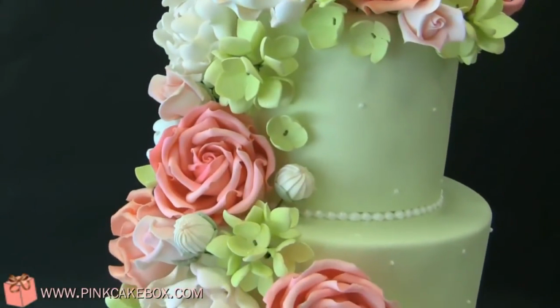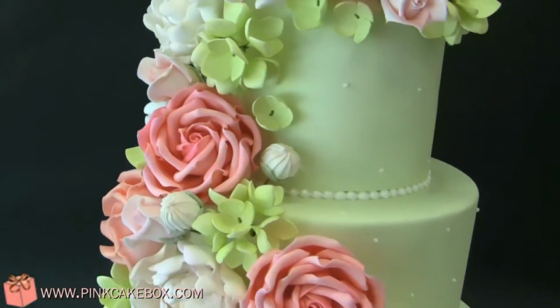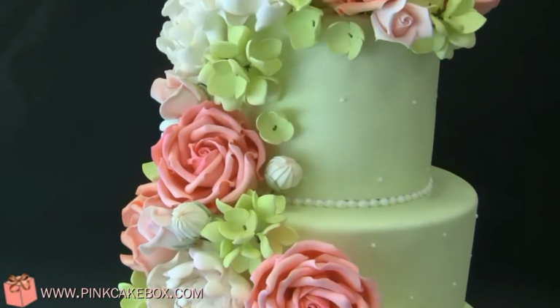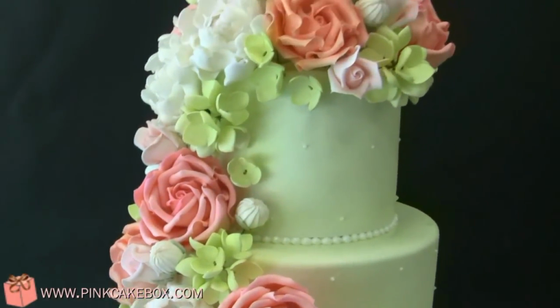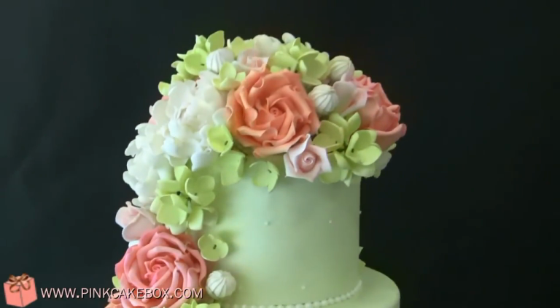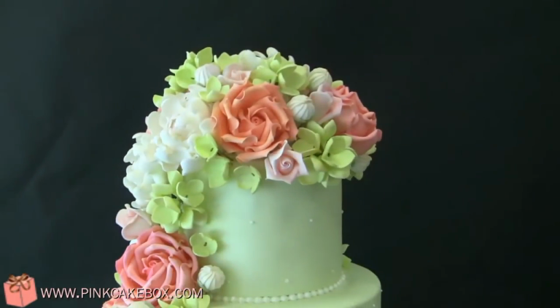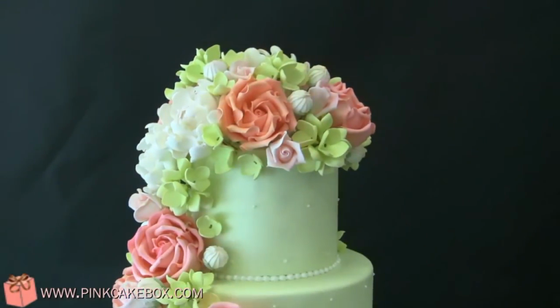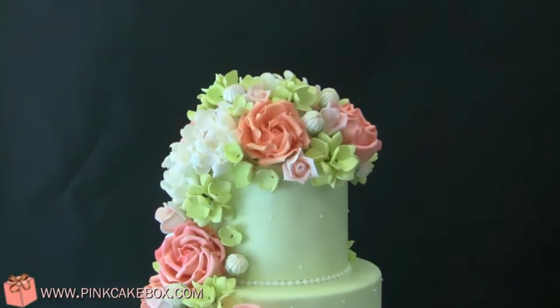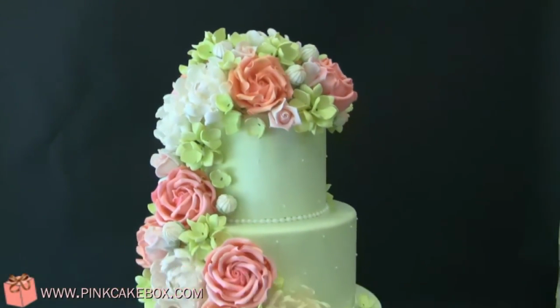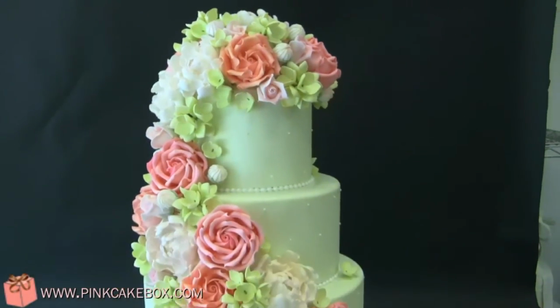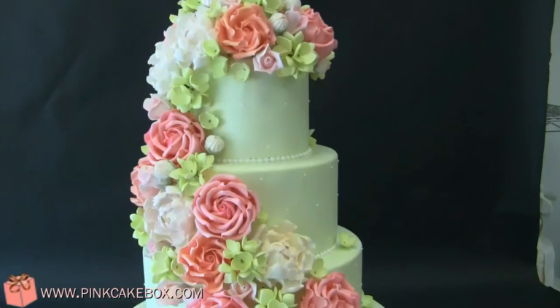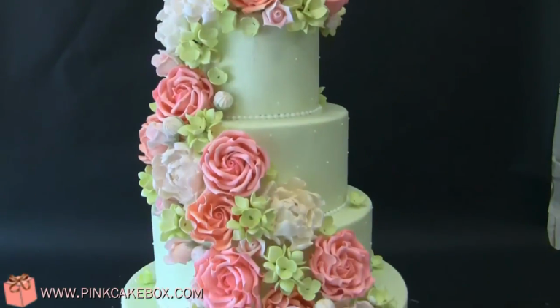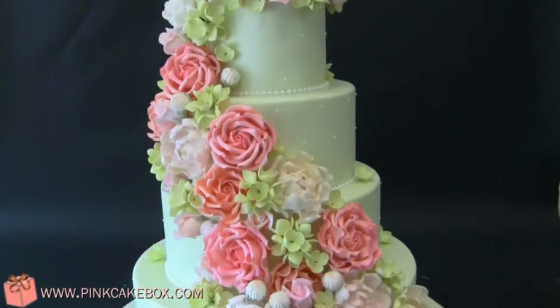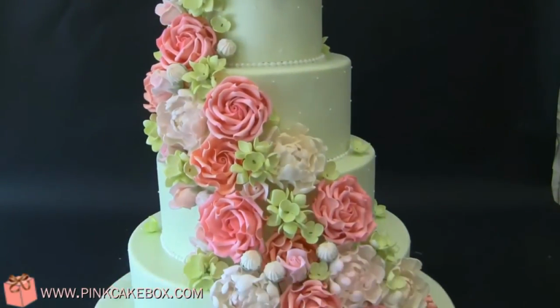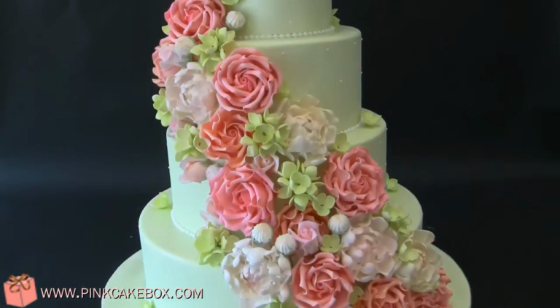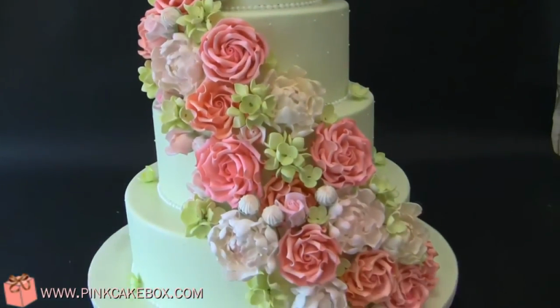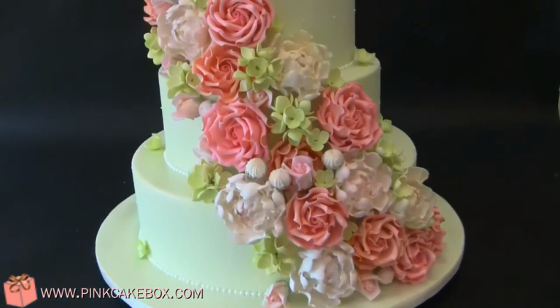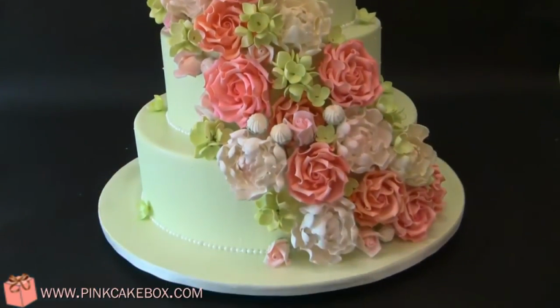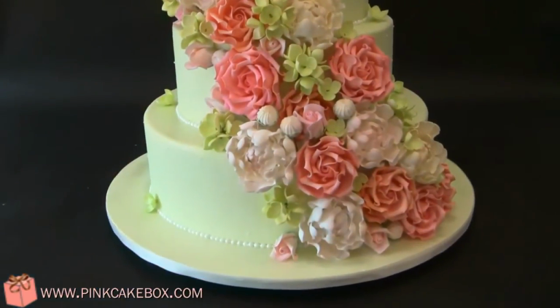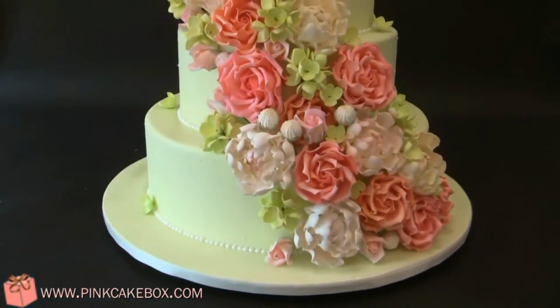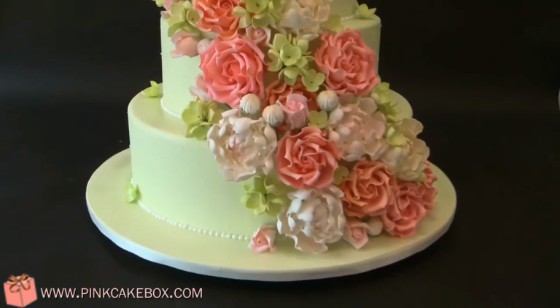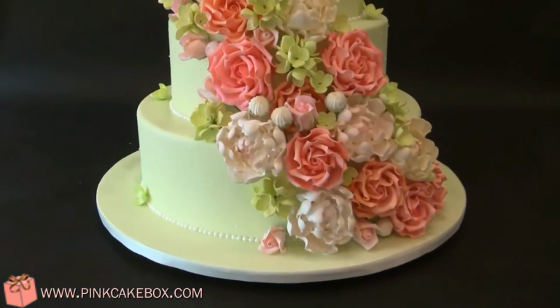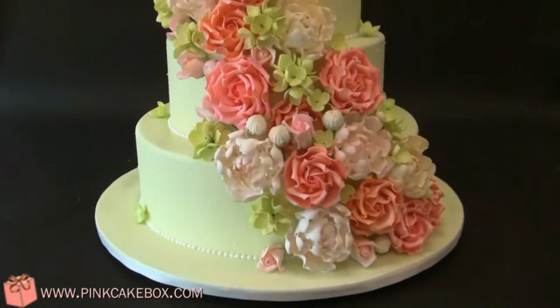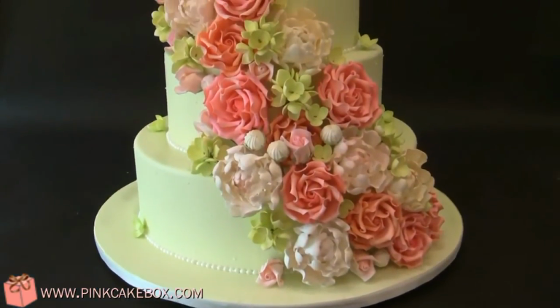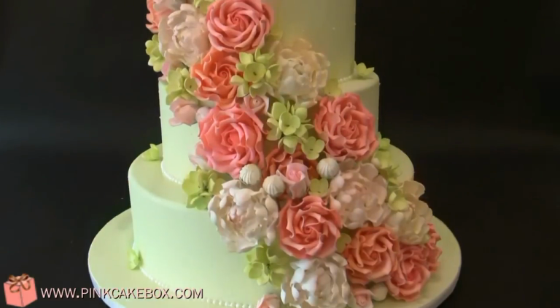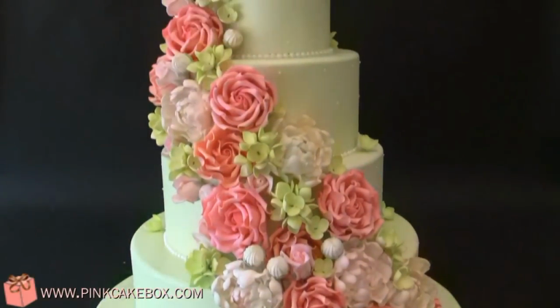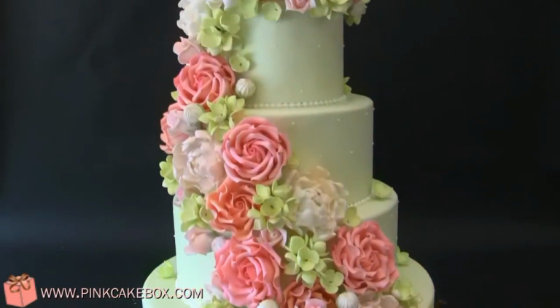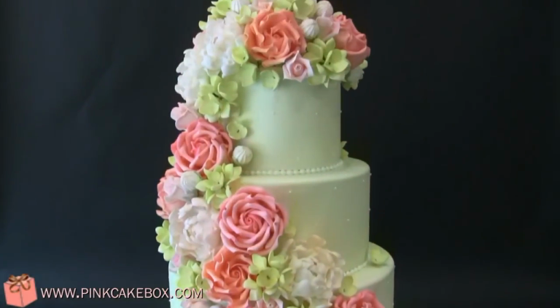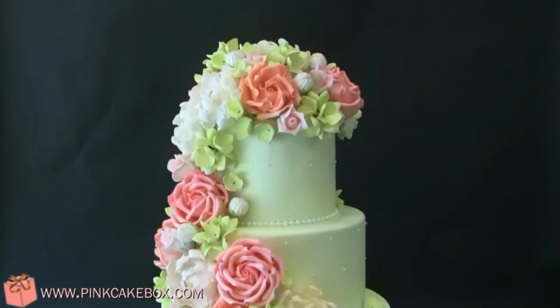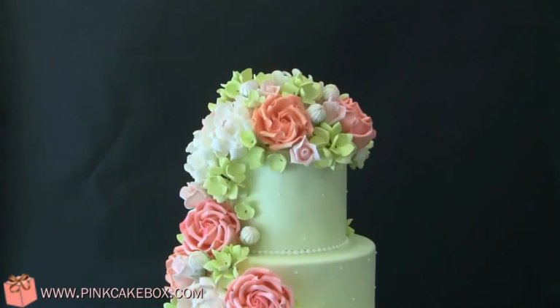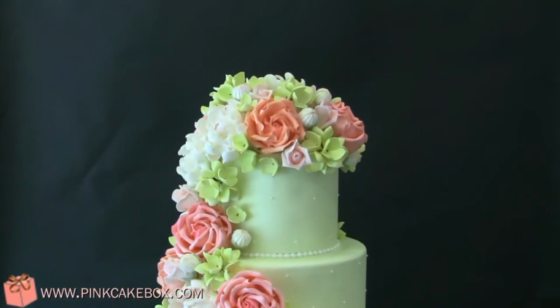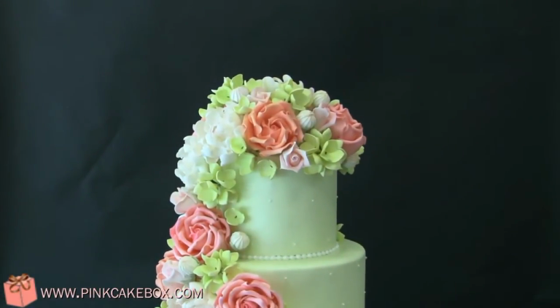This cake is based off another cake we've done before, slightly different type of flower and different colored cake, and this is for a wedding at the Mass on the top. Congratulations!